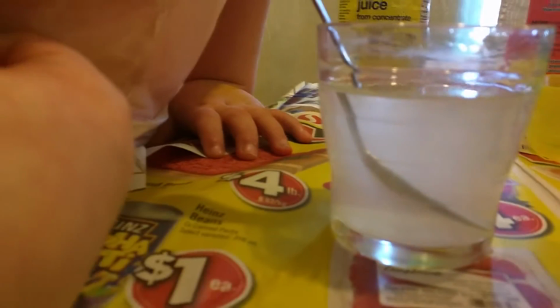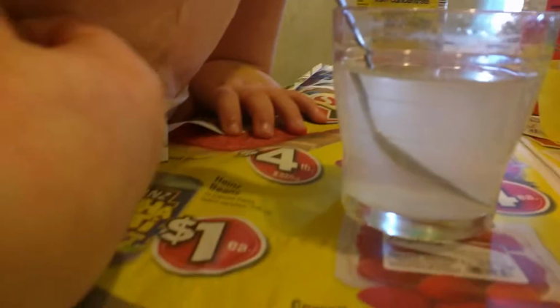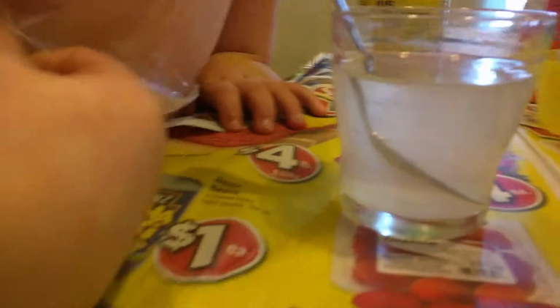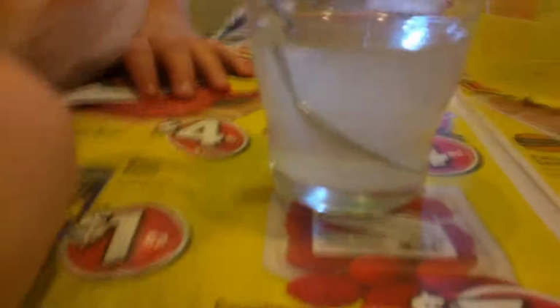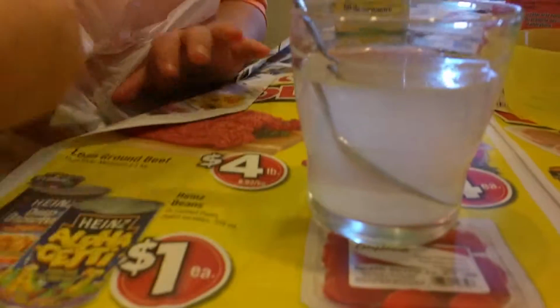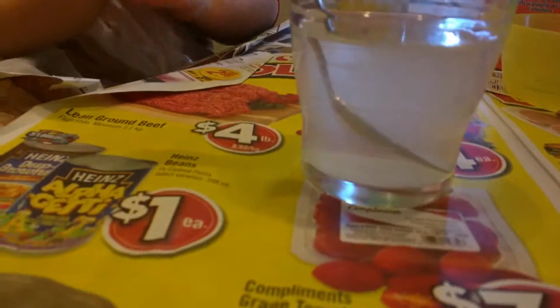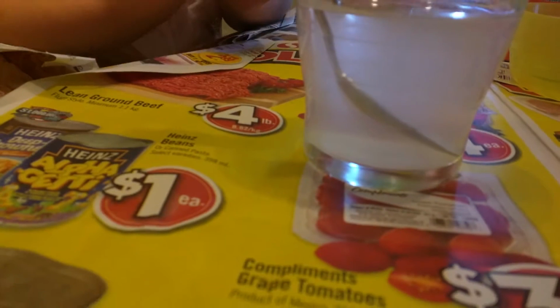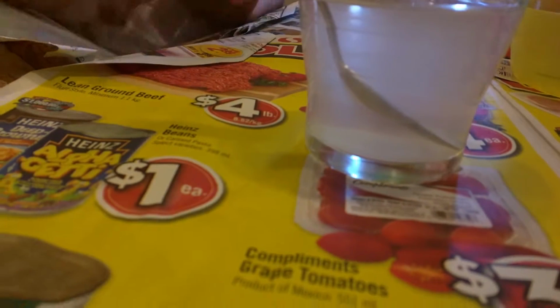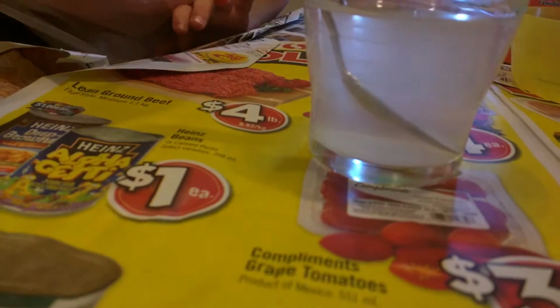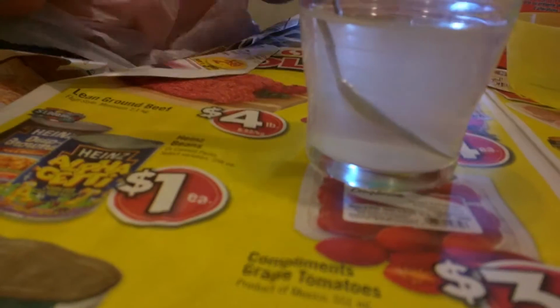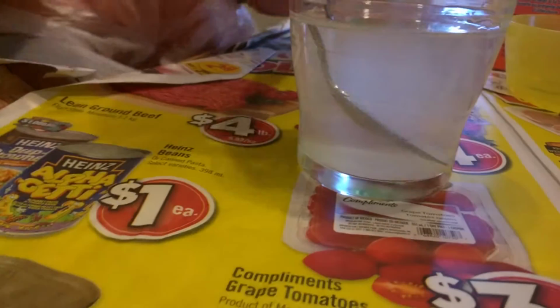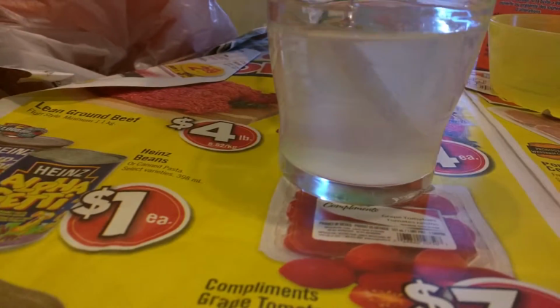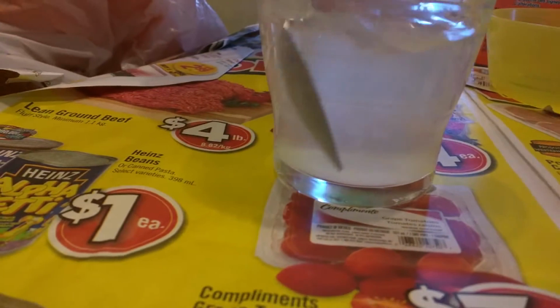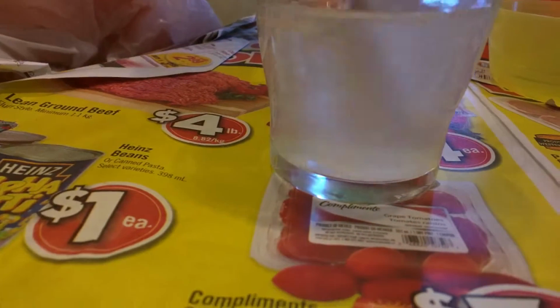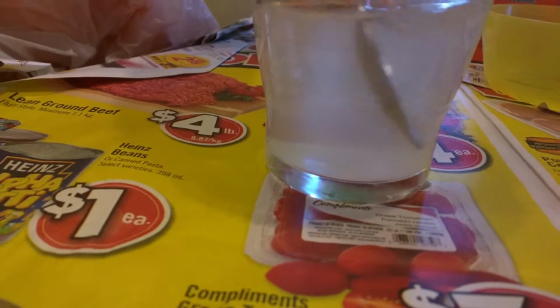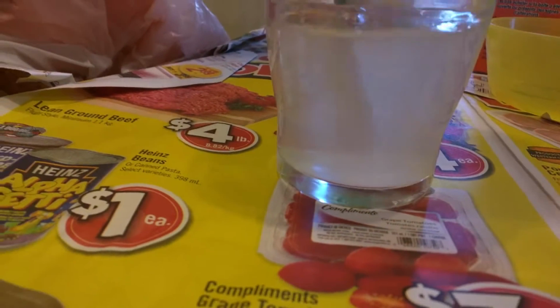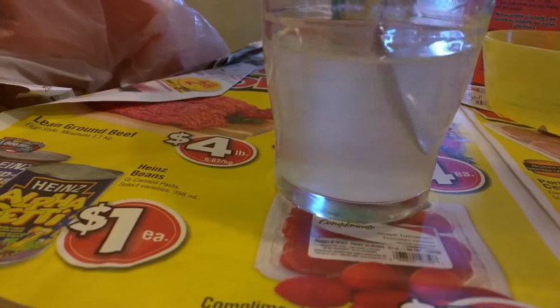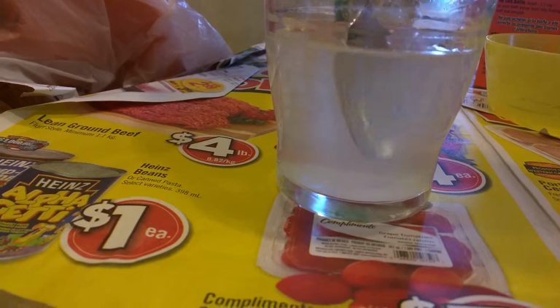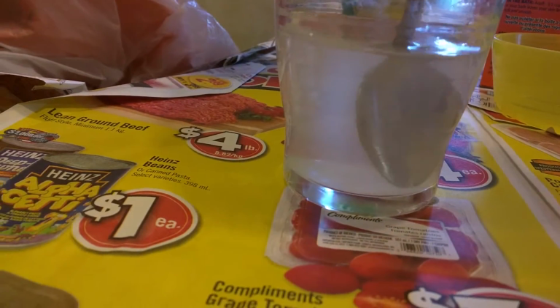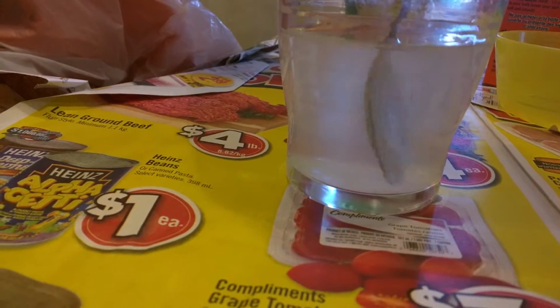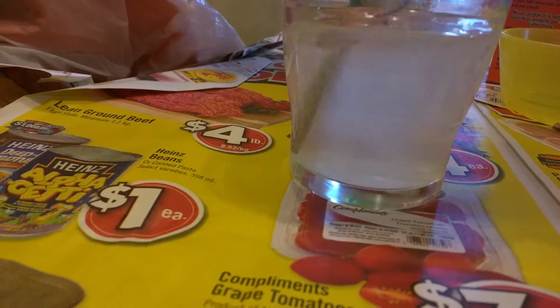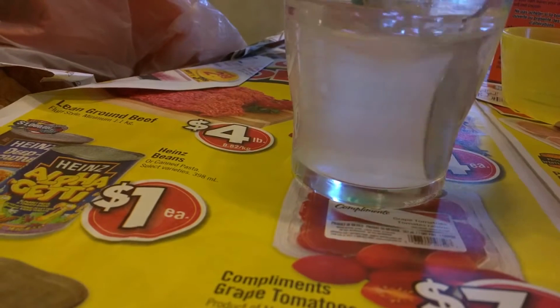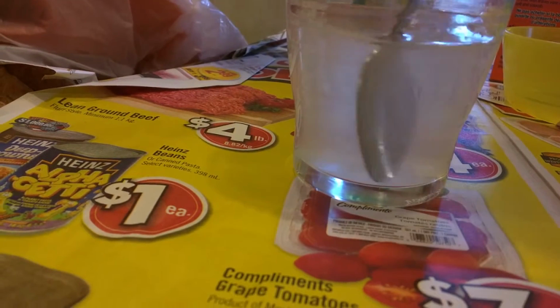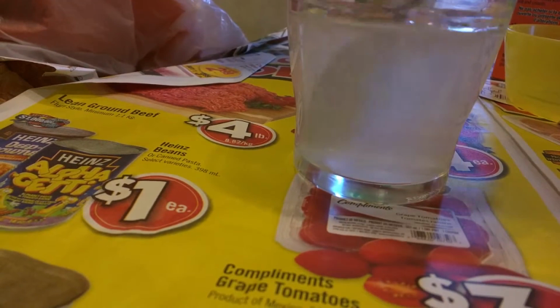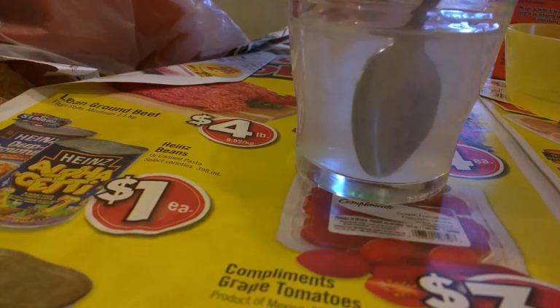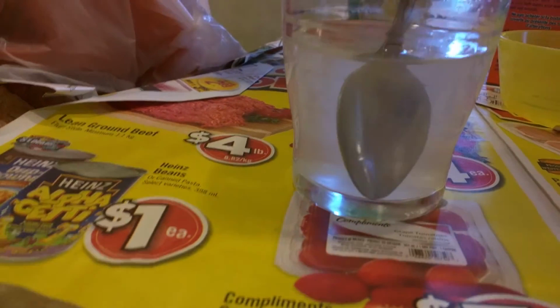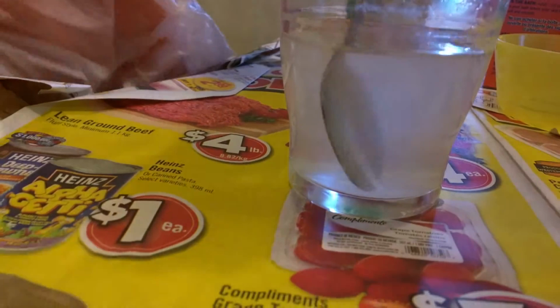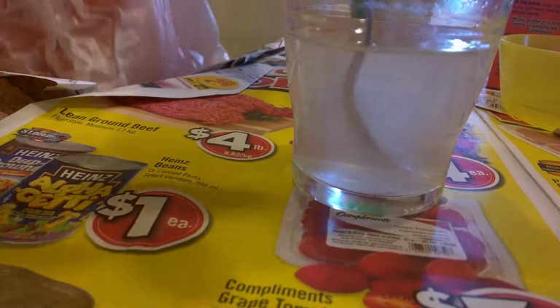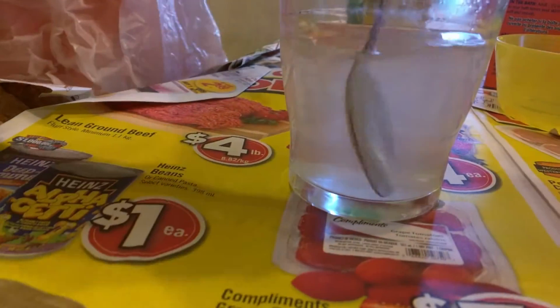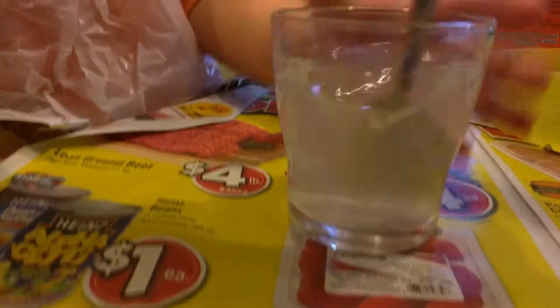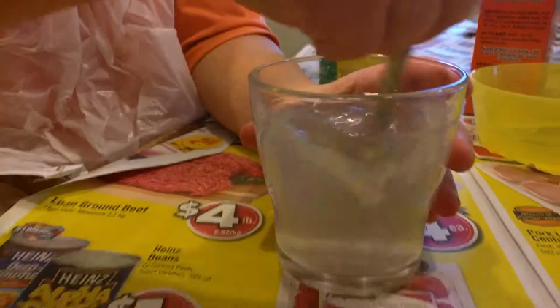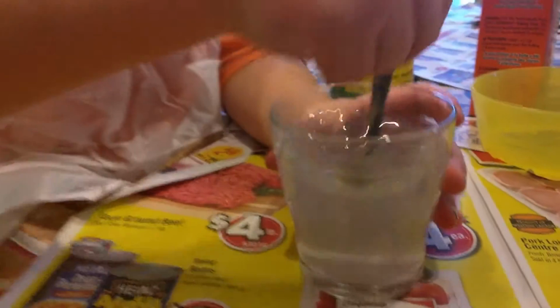Okay now we're going to stop mixing and see if there's any still on the bottom. We're just going to look in the bottom of the glass and see if you see any powder there. Still a little bit — okay, keep stirring.